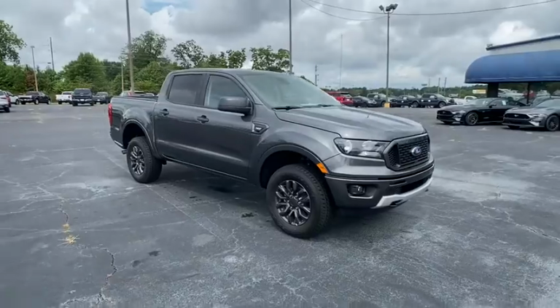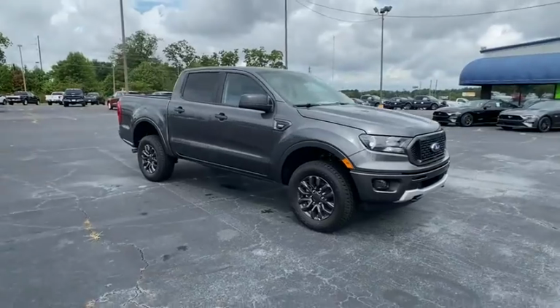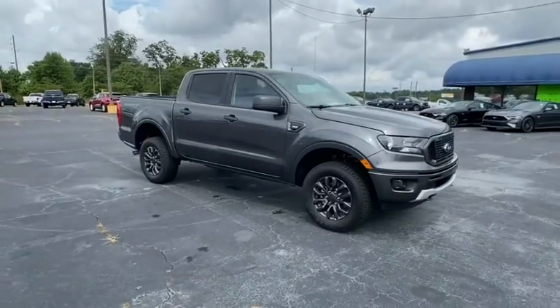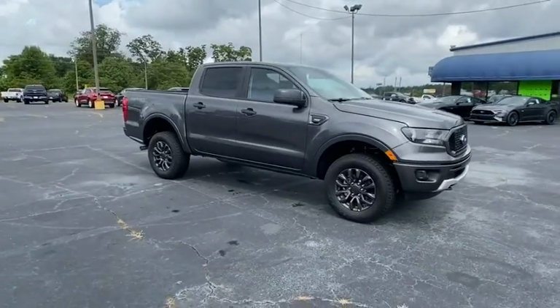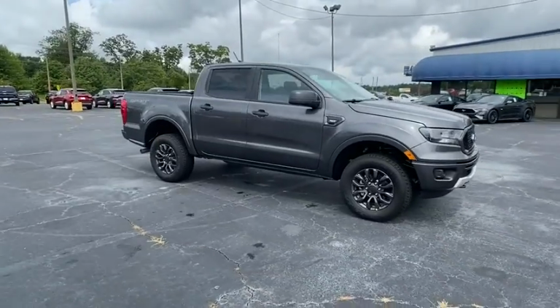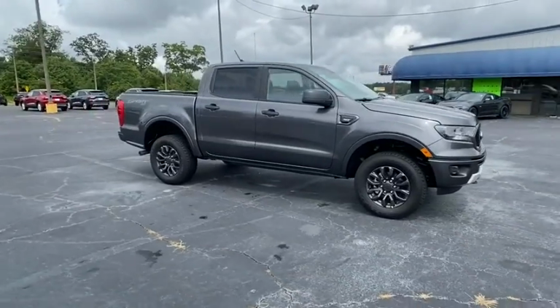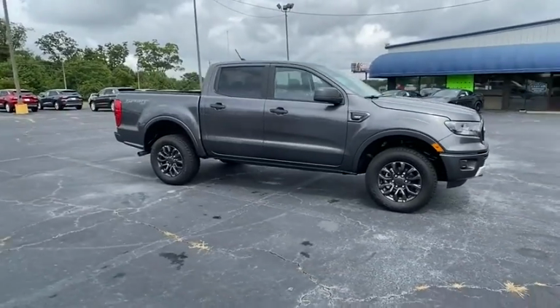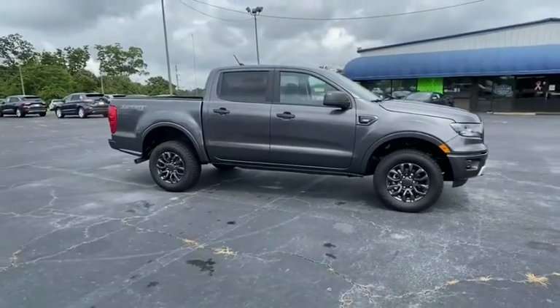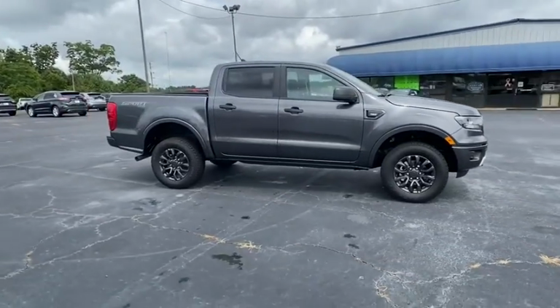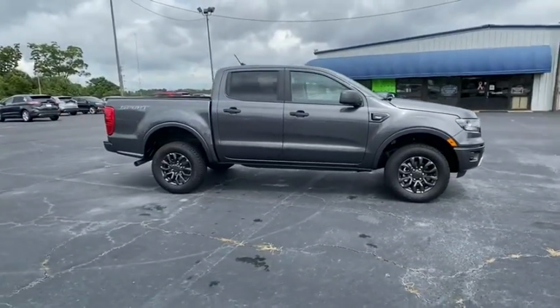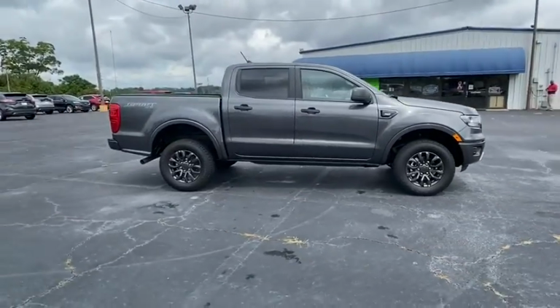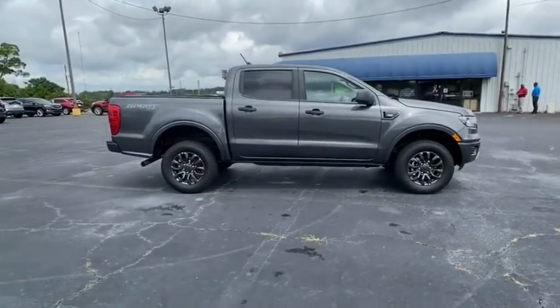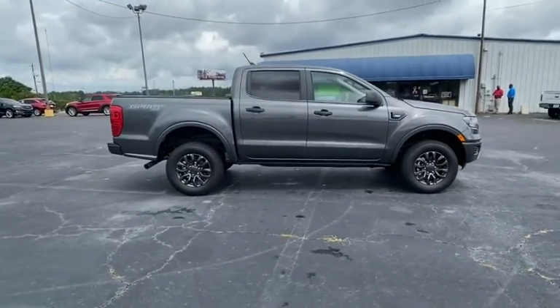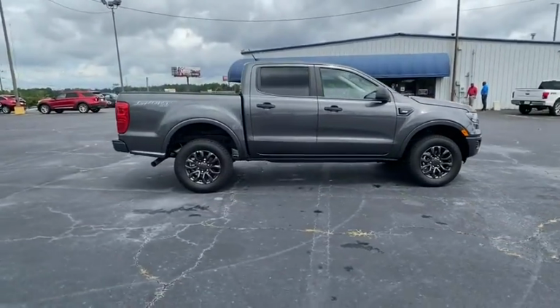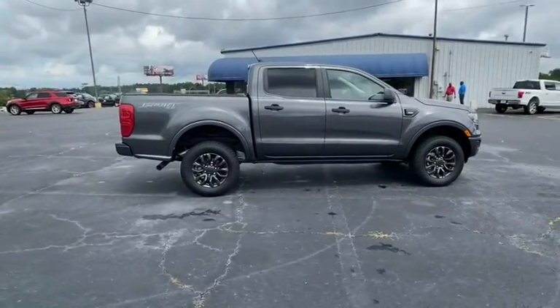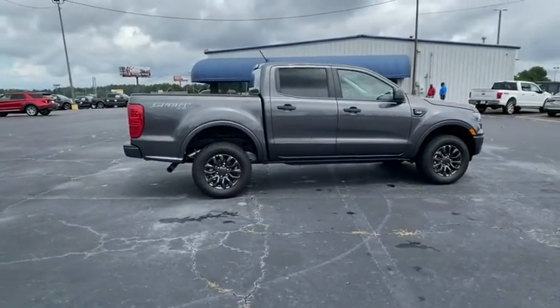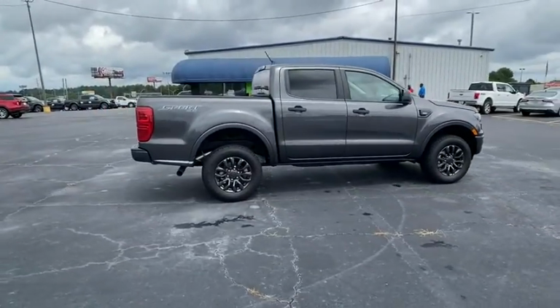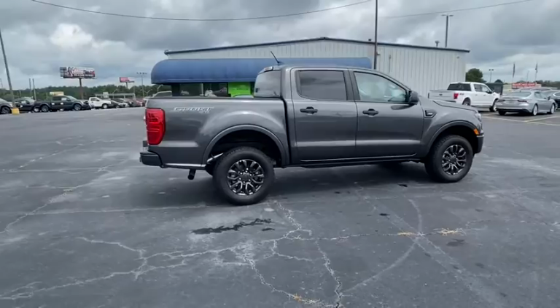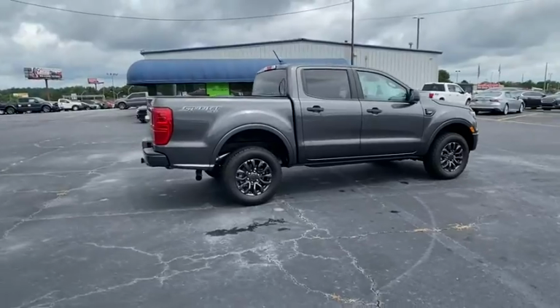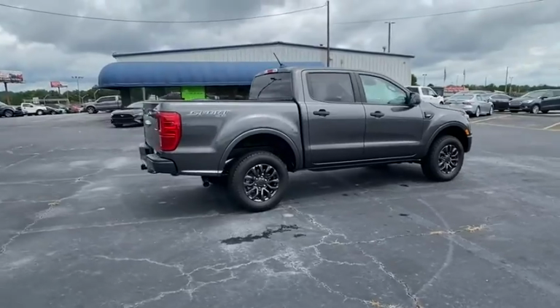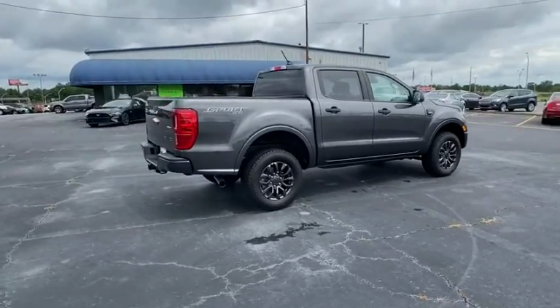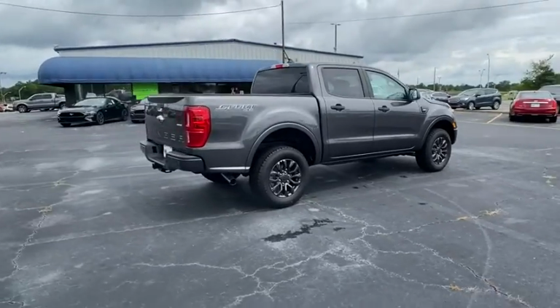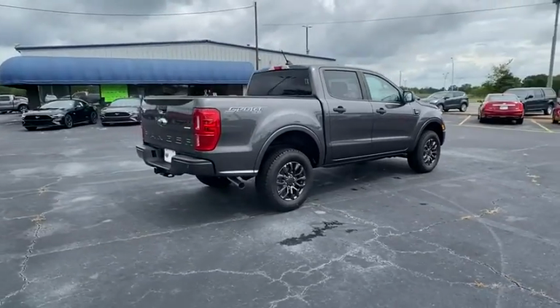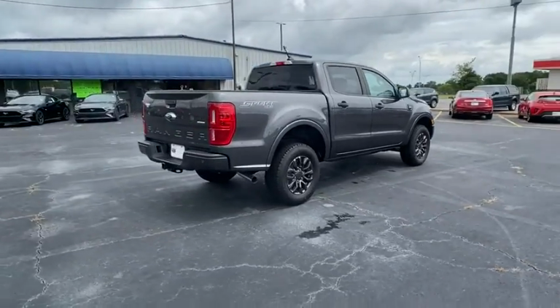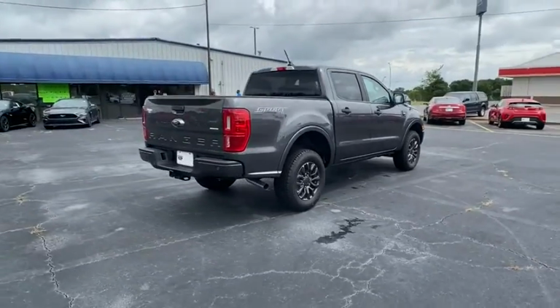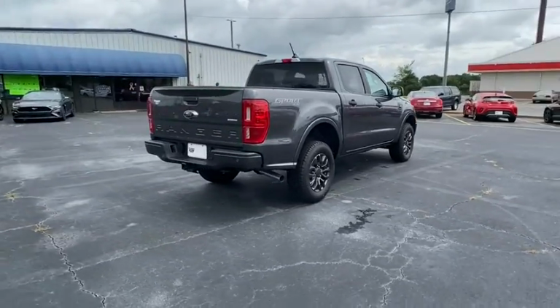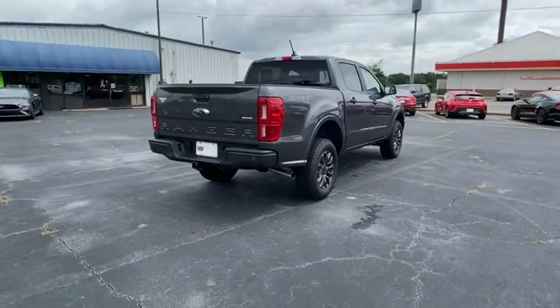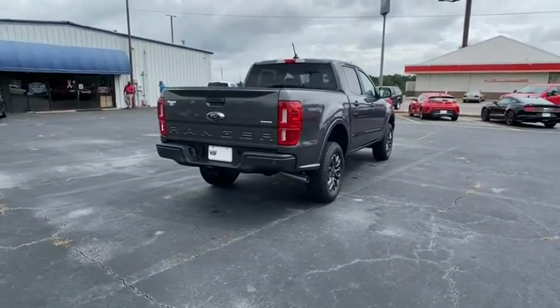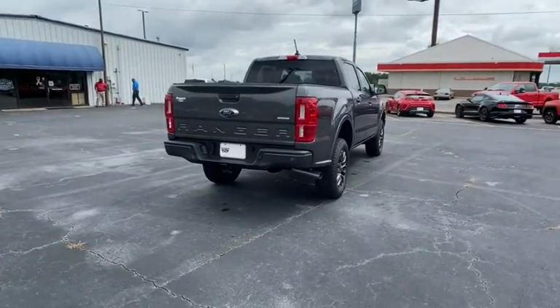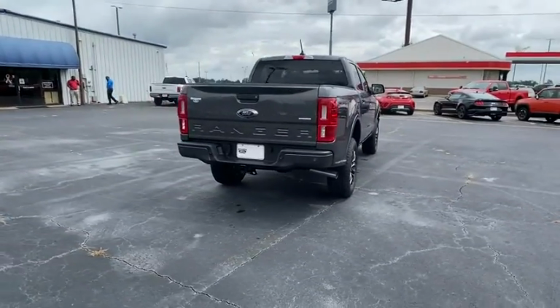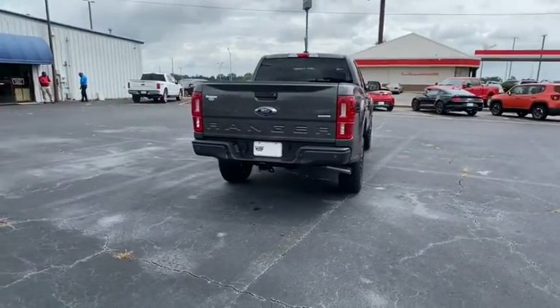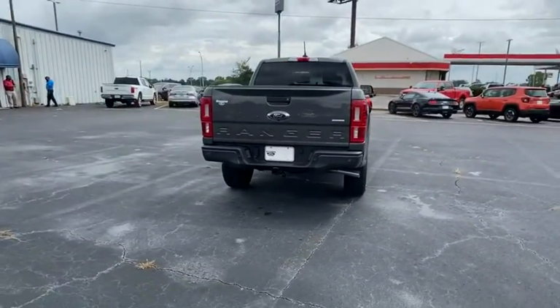We are pleased to show you the 2020 Ford Ranger. Tough inside and out, Ranger proves its metal. Here are some of this vehicle's great options.